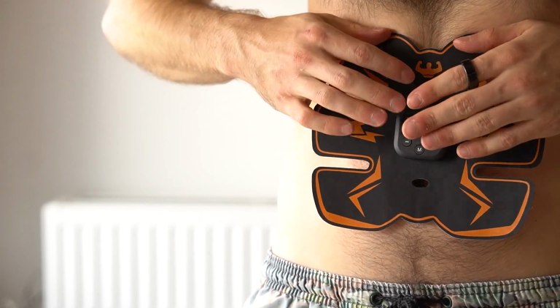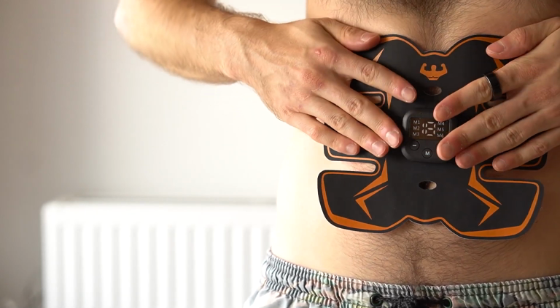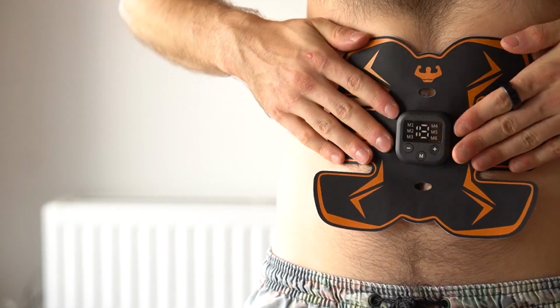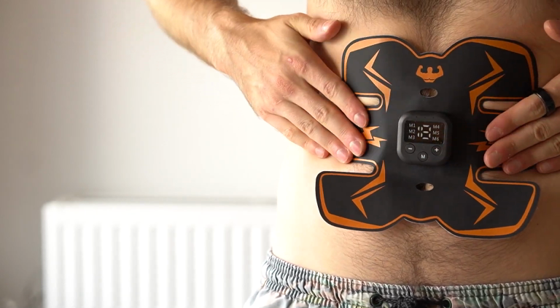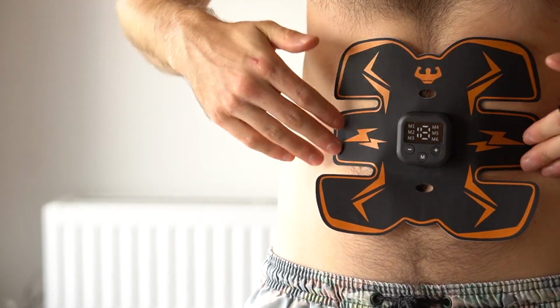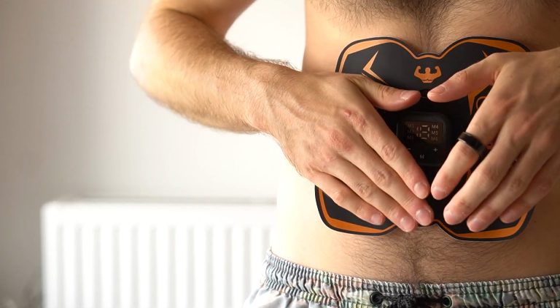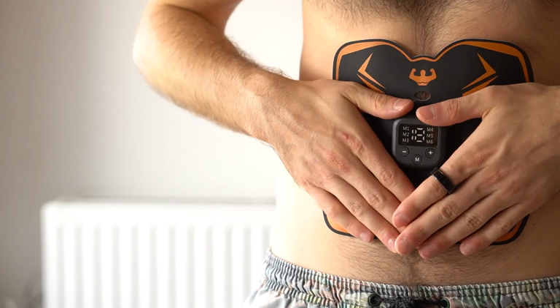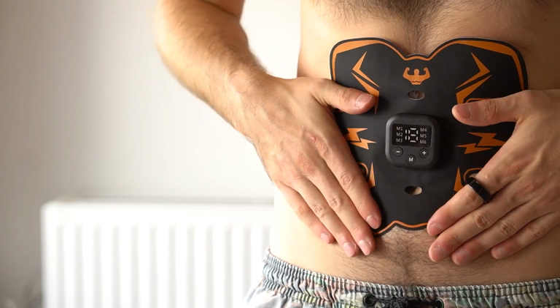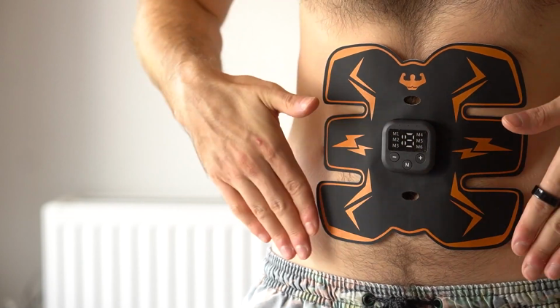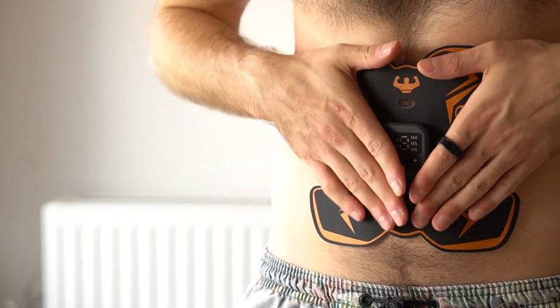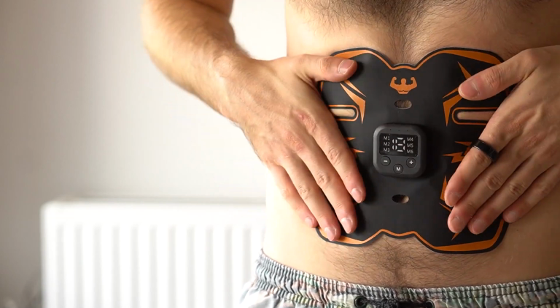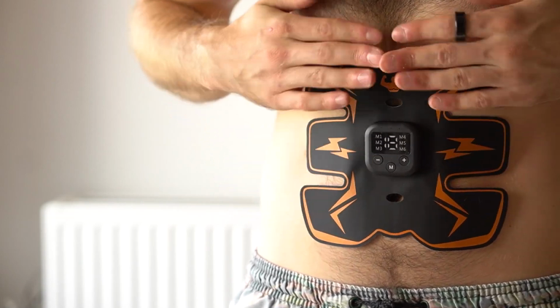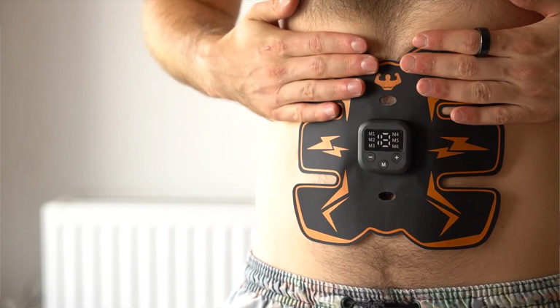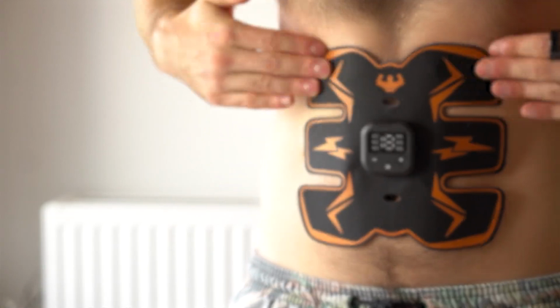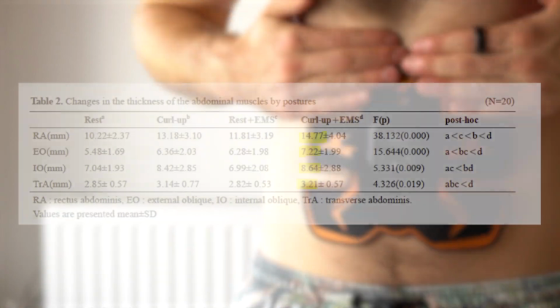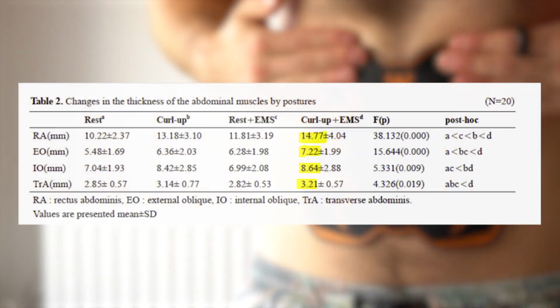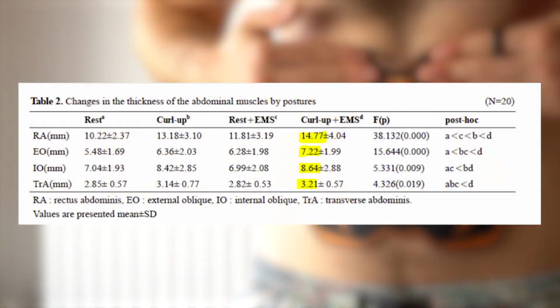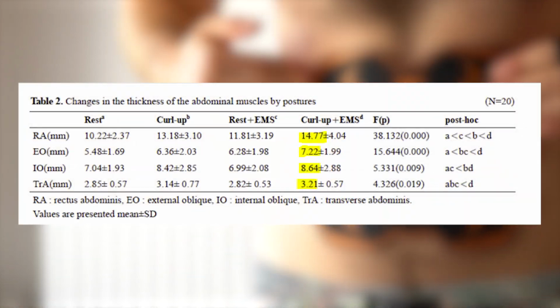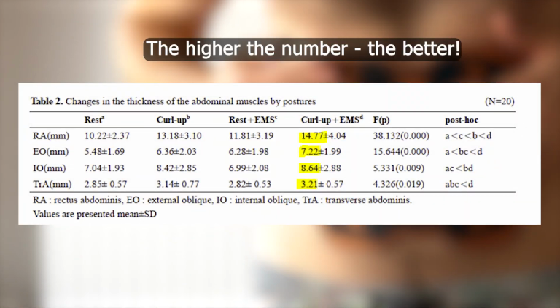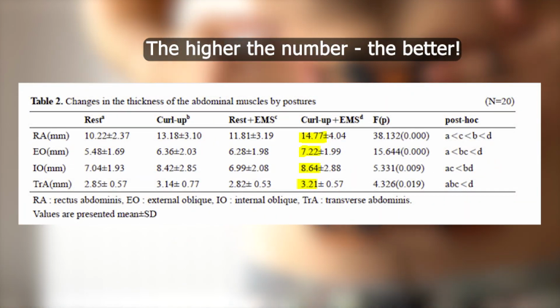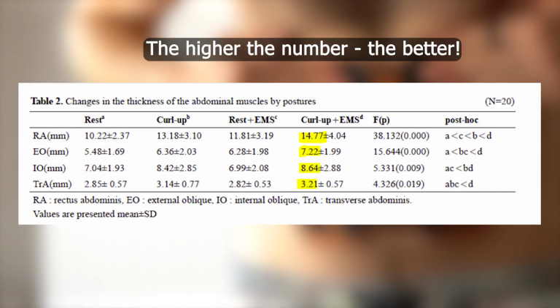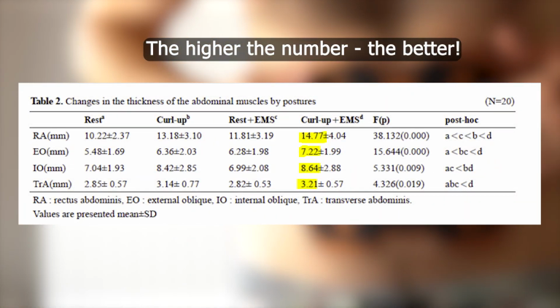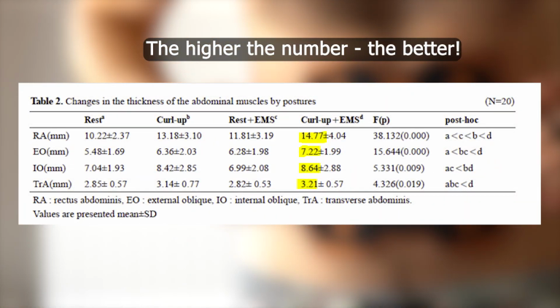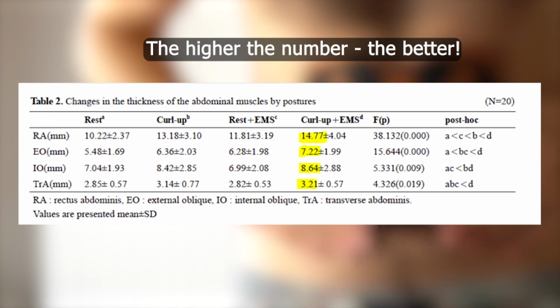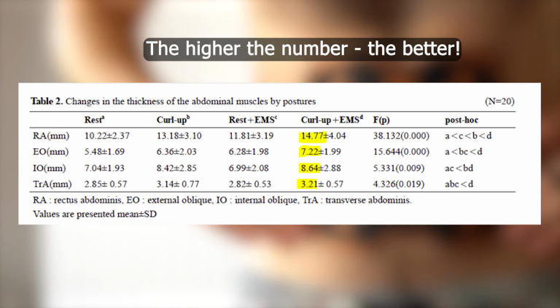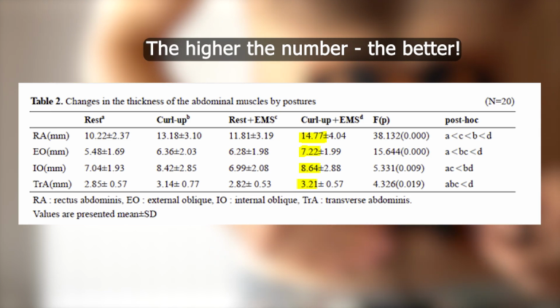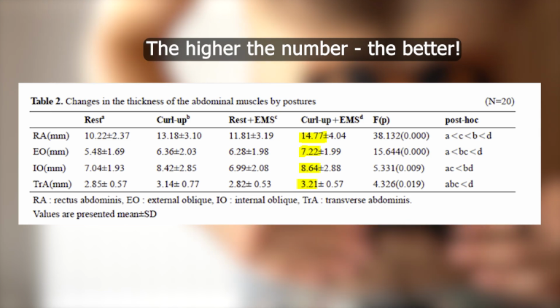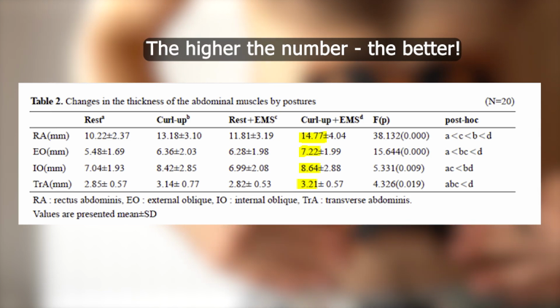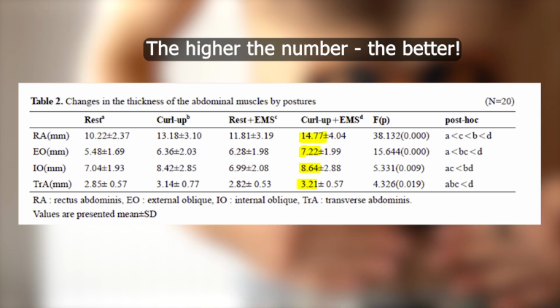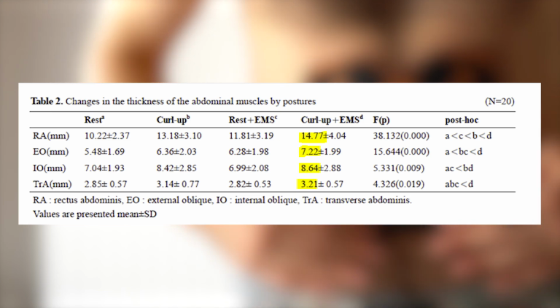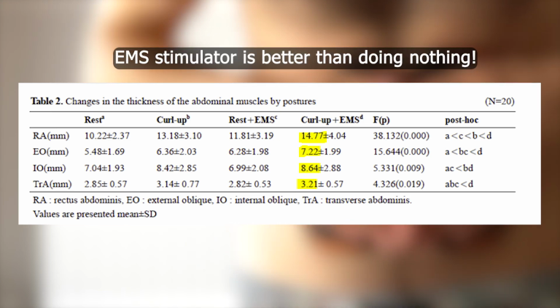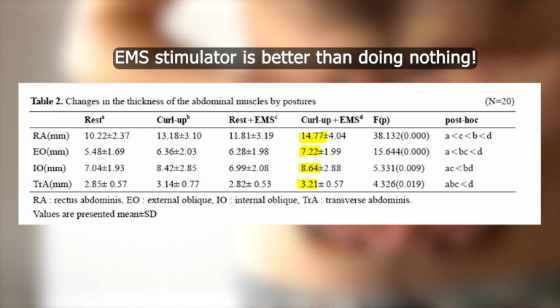If you just use the EMS stimulator, you will see a slight improvement over time. If you do curl-ups, the improvement is going to be much better. And the best result comes from curl-ups in combination with EMS.